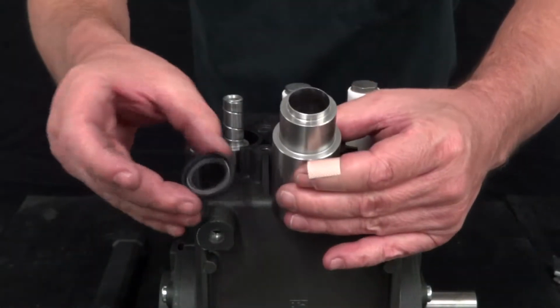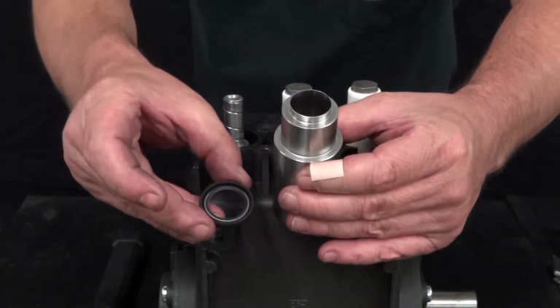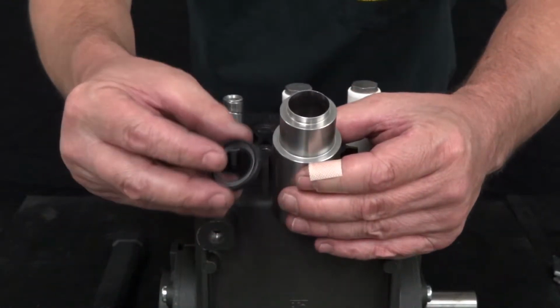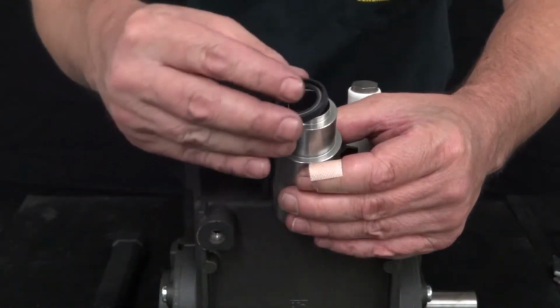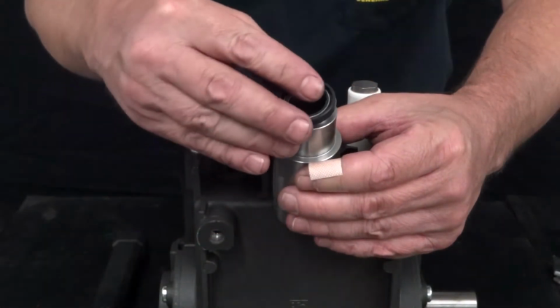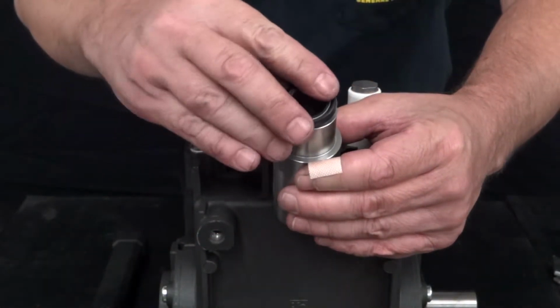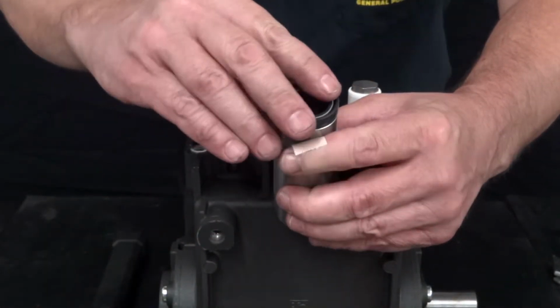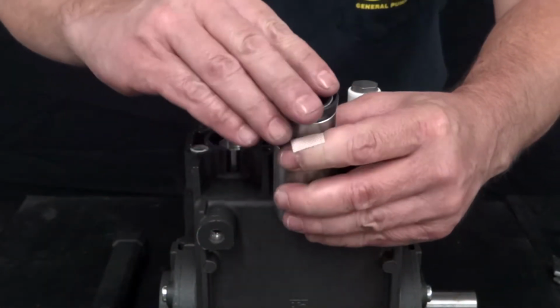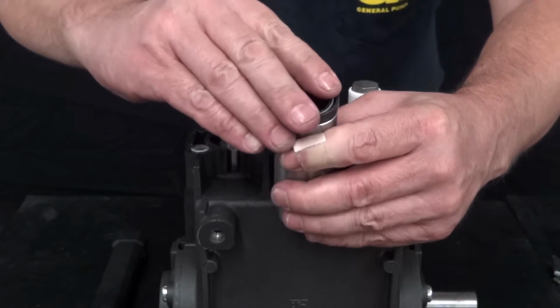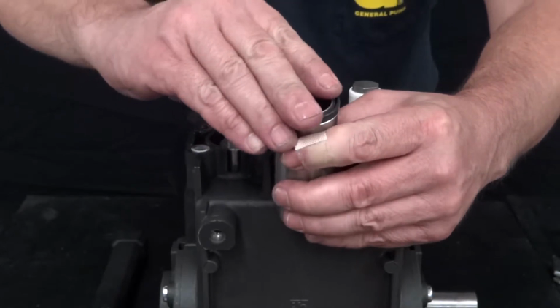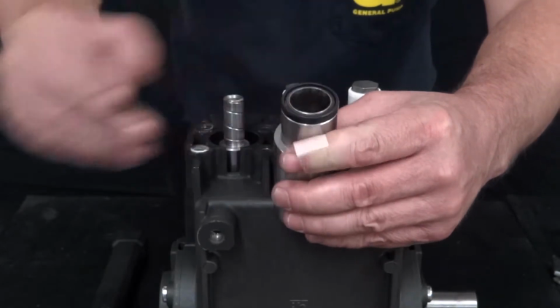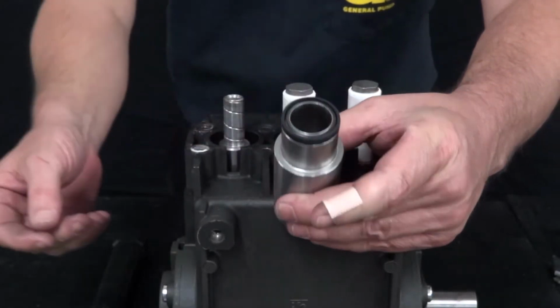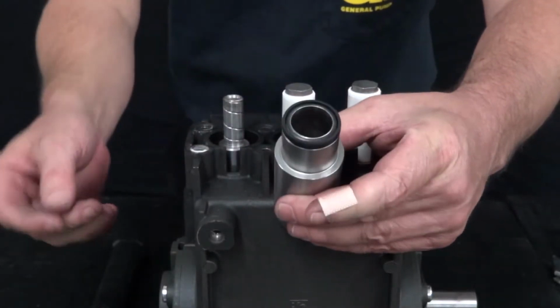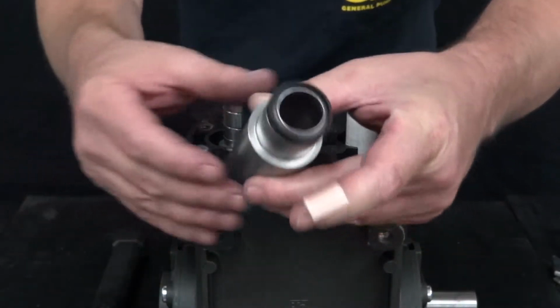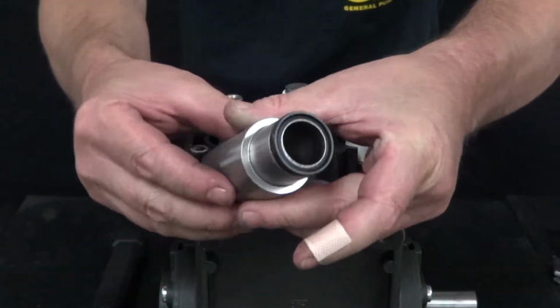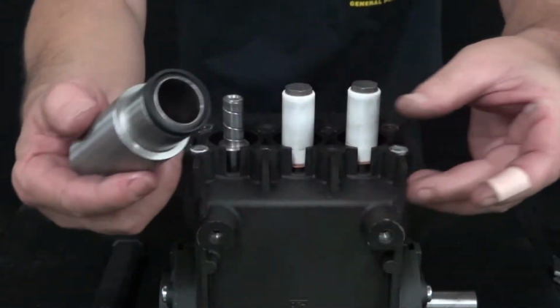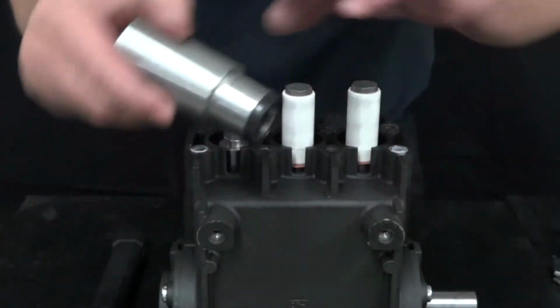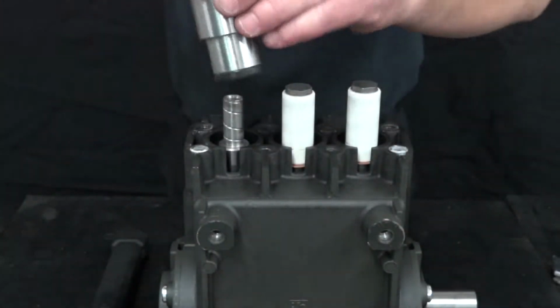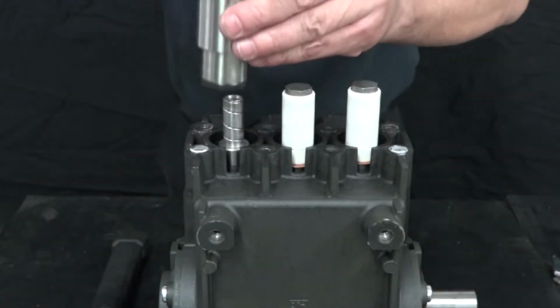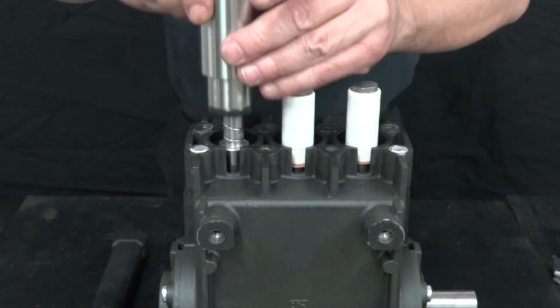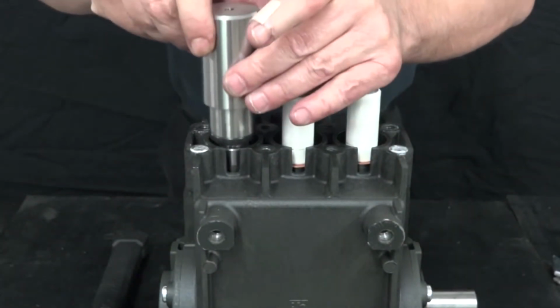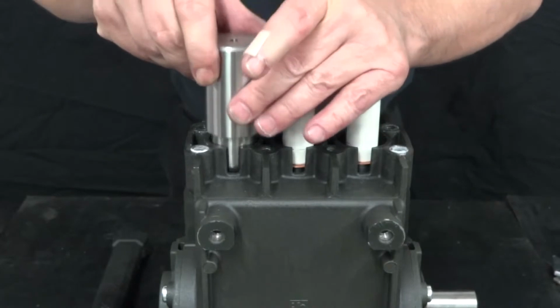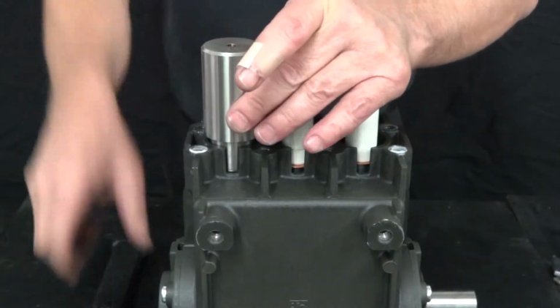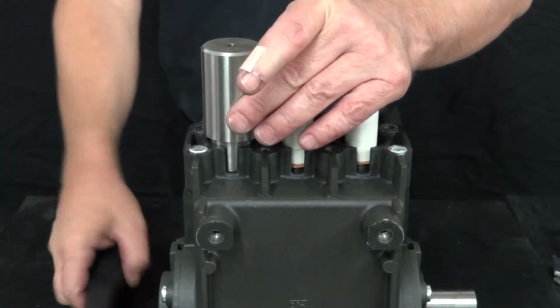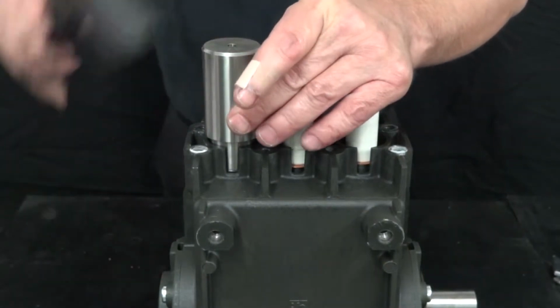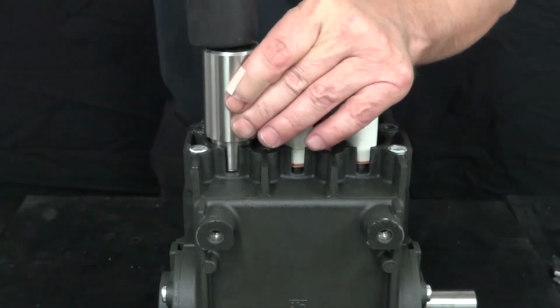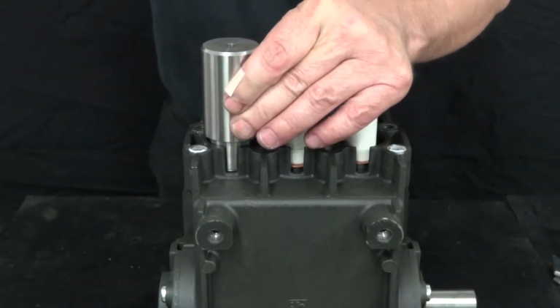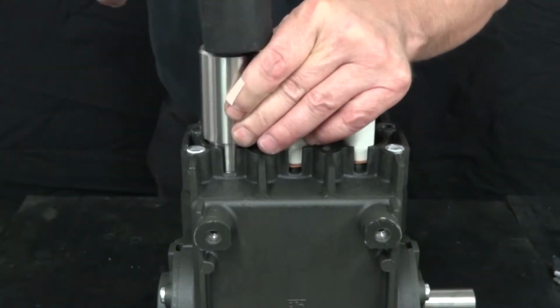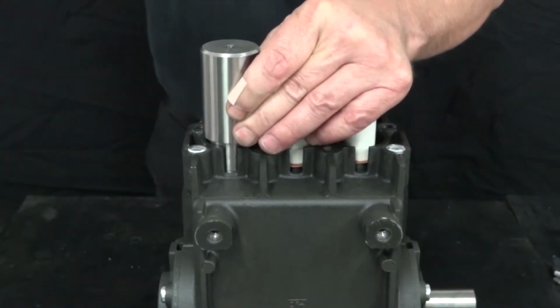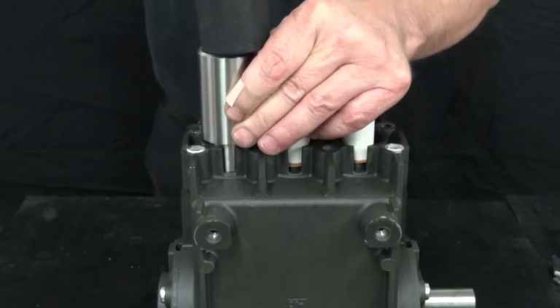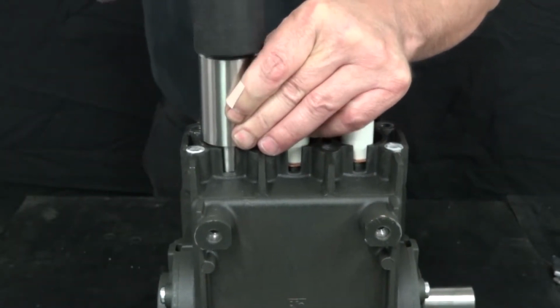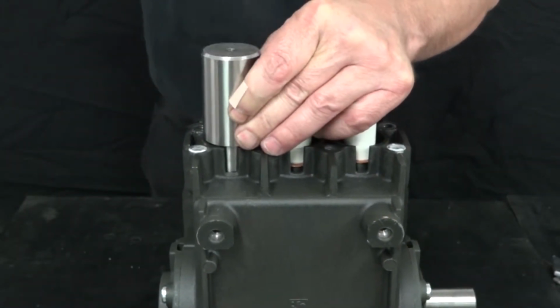Apply a new piston guide oil seal onto the insertion tool. Insert the tool and the new seal into the crankcase. Hammer the insertion tool until the new seal is securely in place.